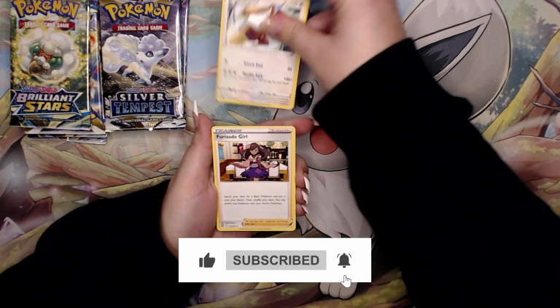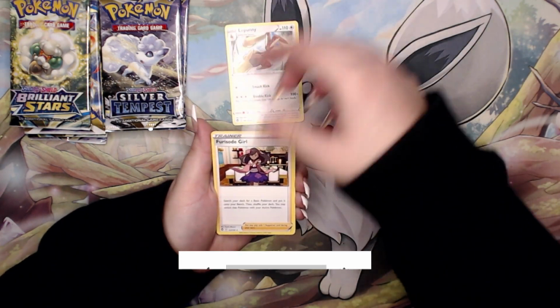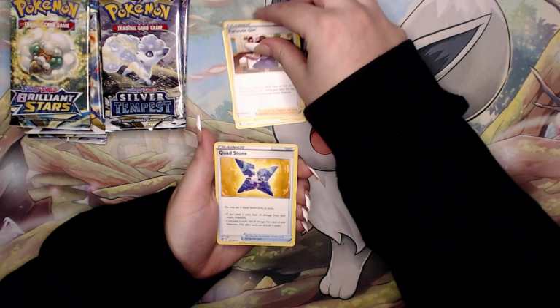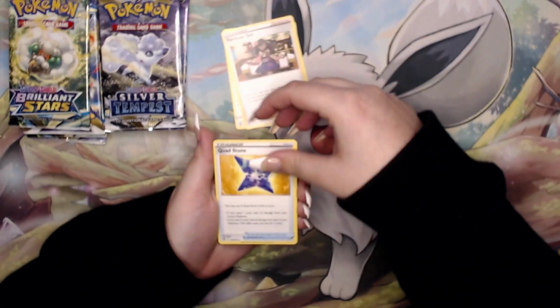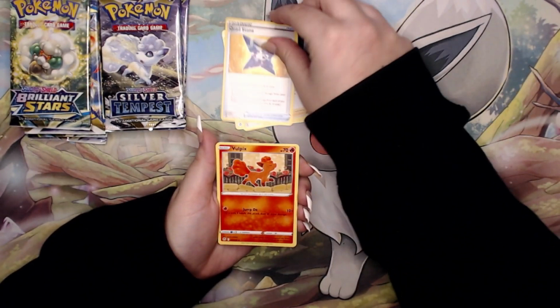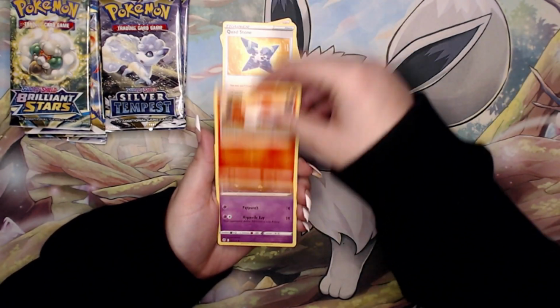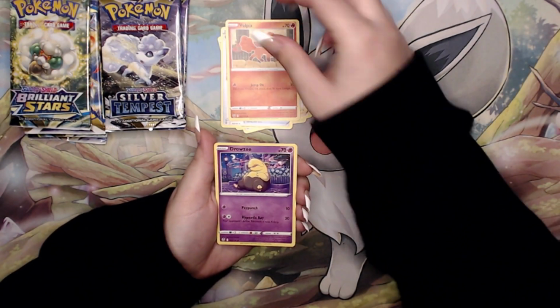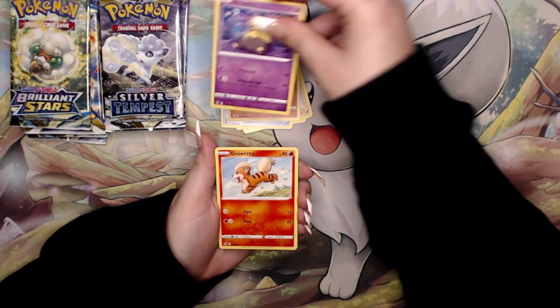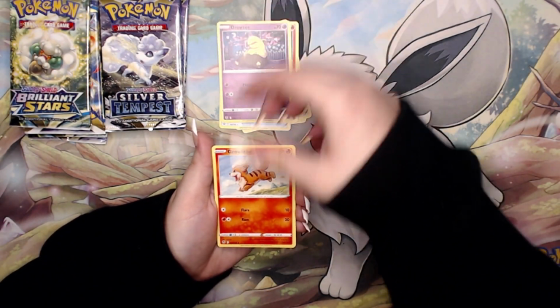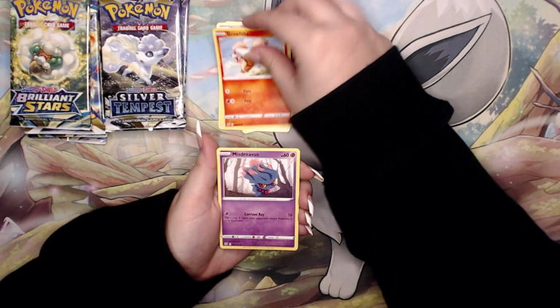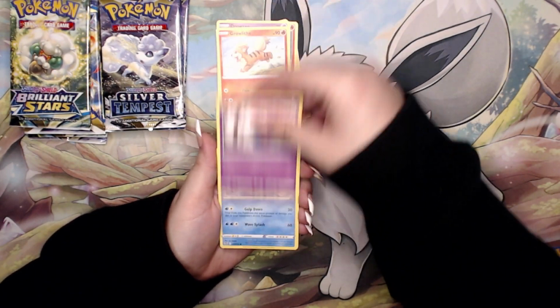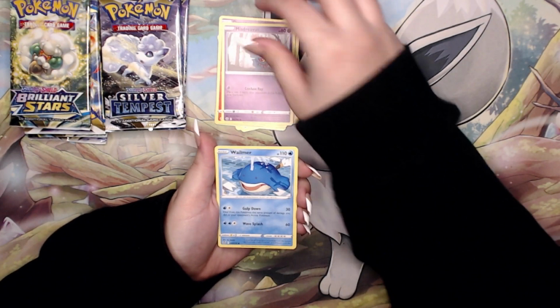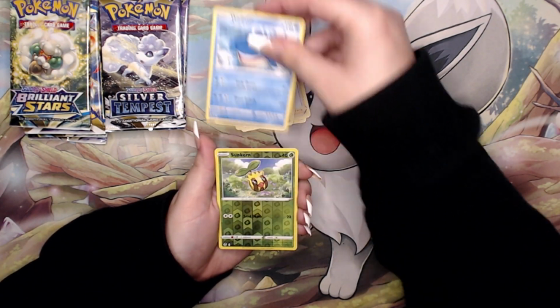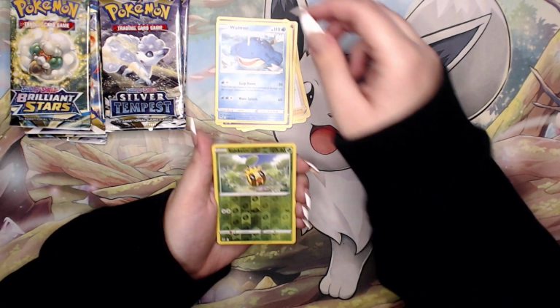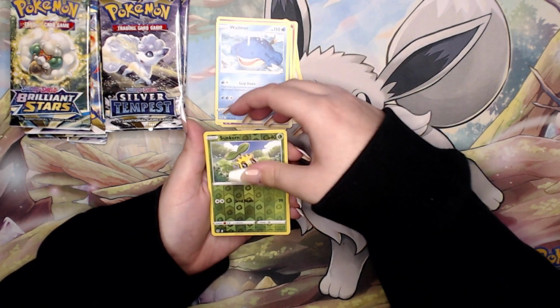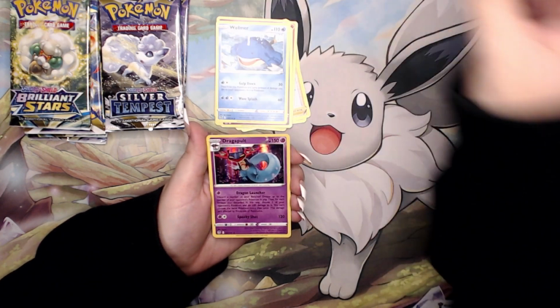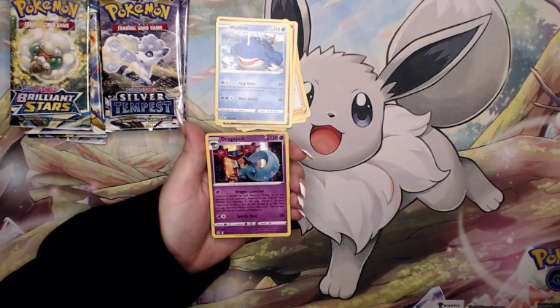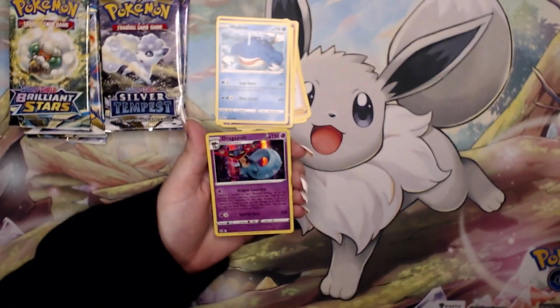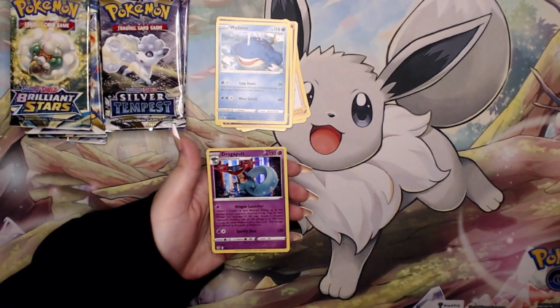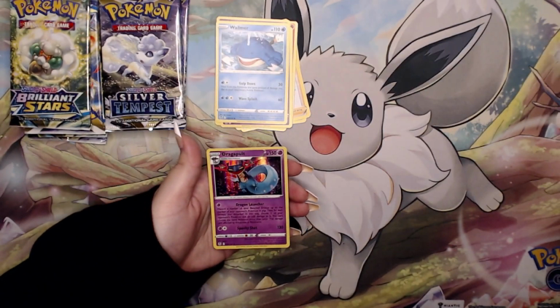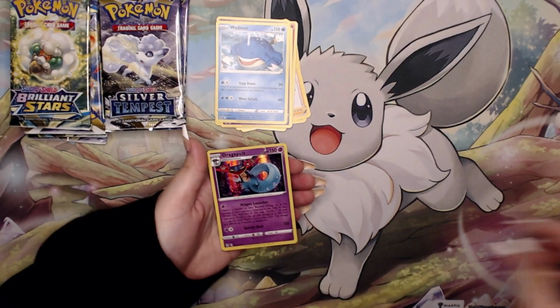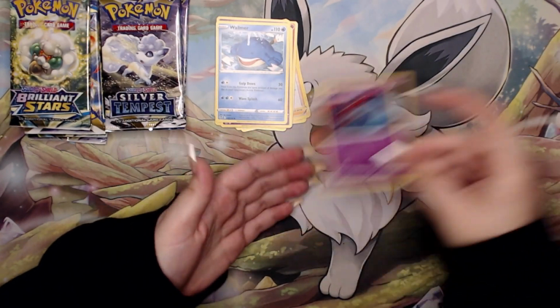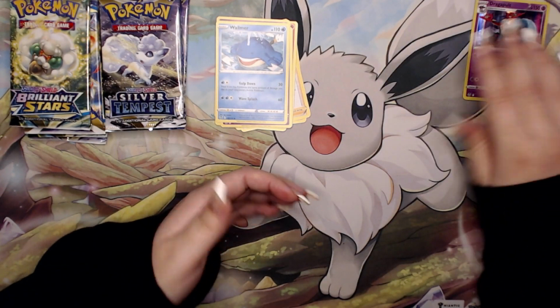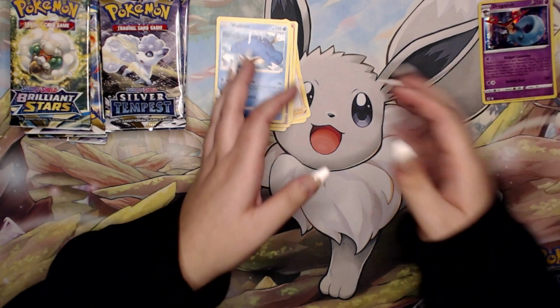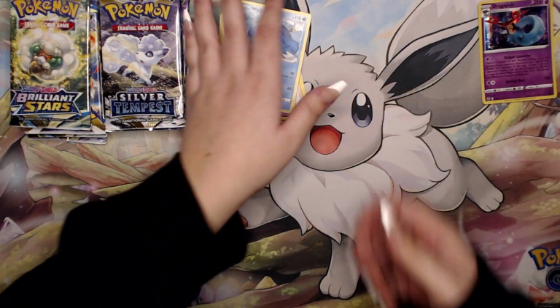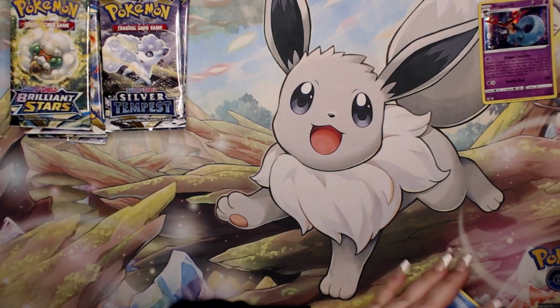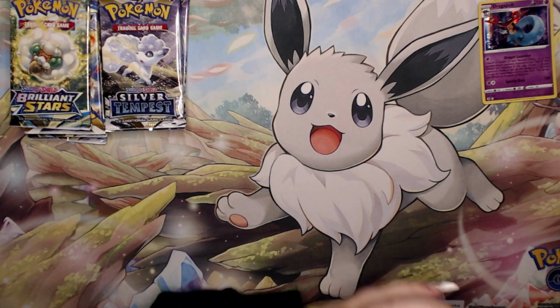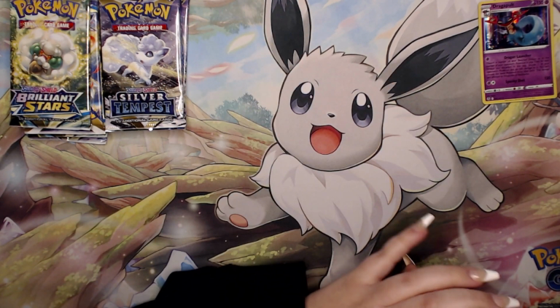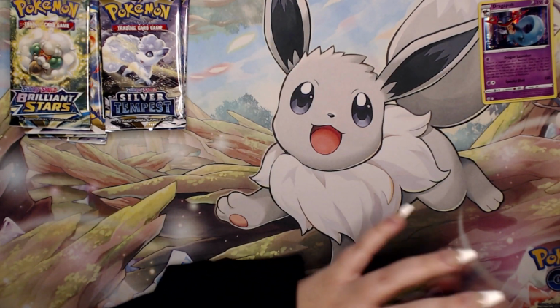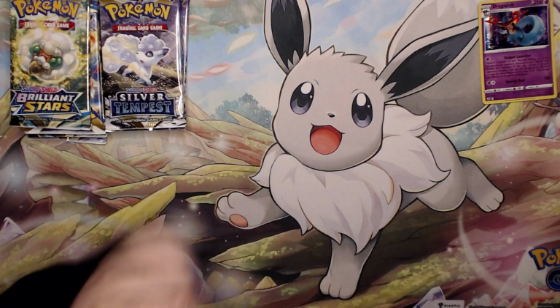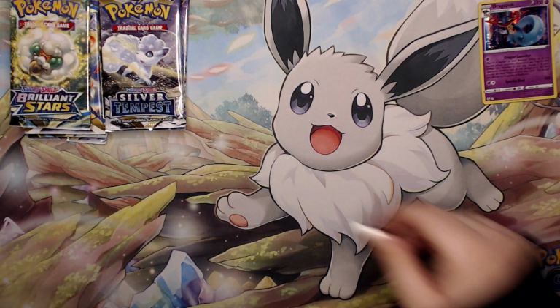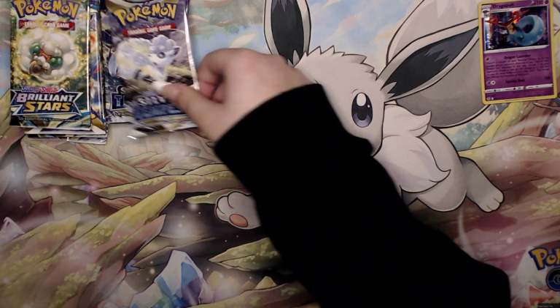Going into the Lopunny — Vulpix, Misdreavus, Suncarn reverse. On the back we have a Dragapult holo. Okay, at least we have something to start off with — not the best but we'll take it.